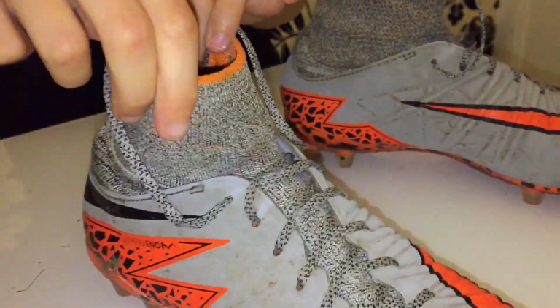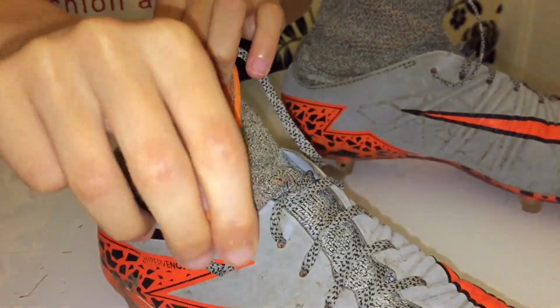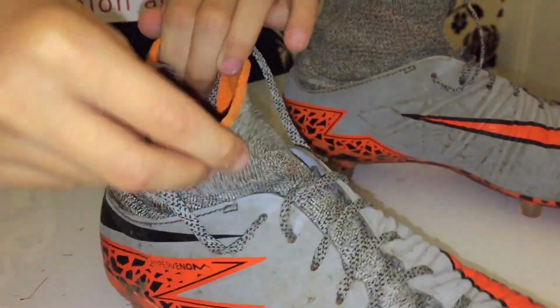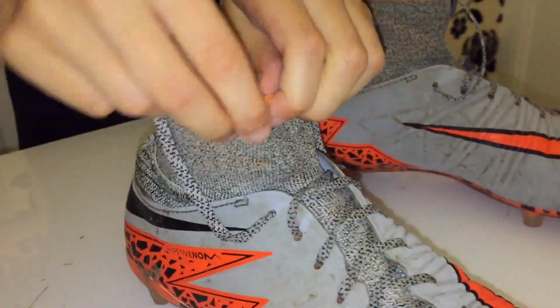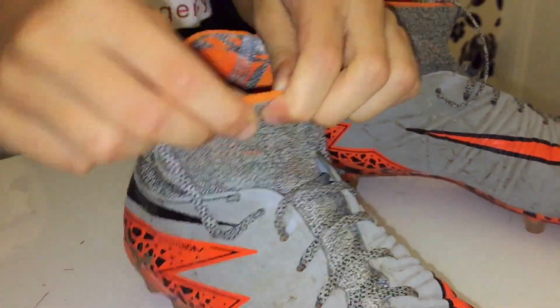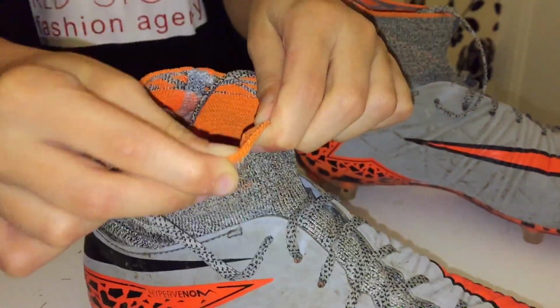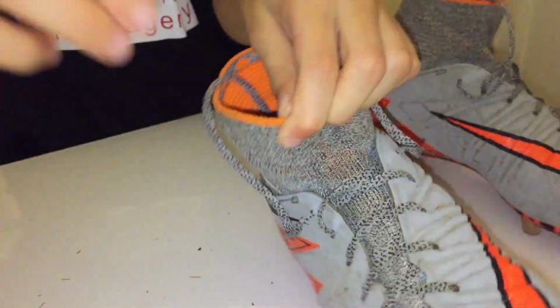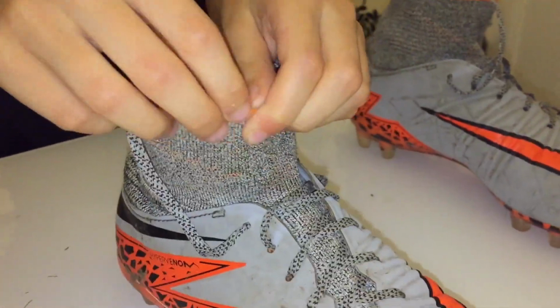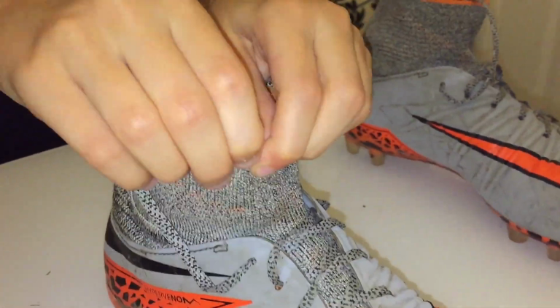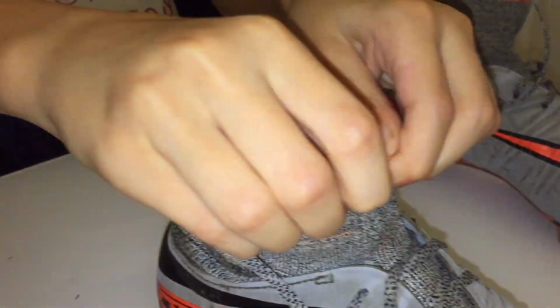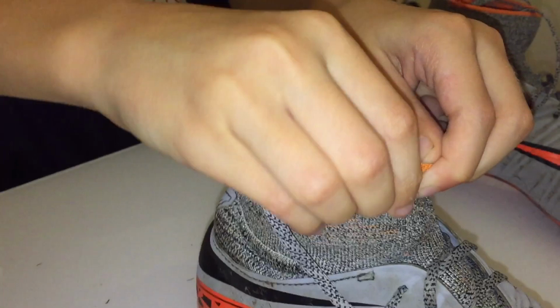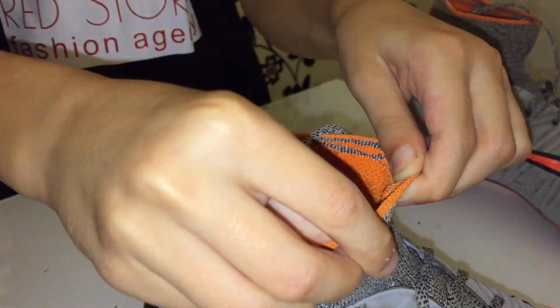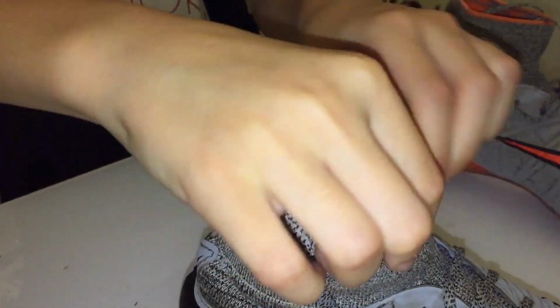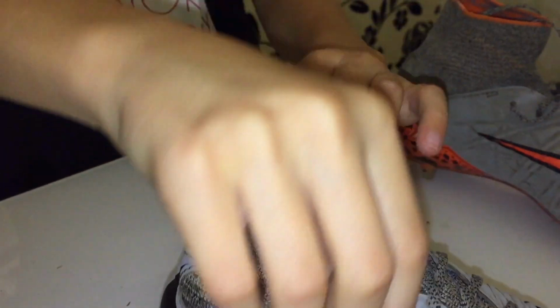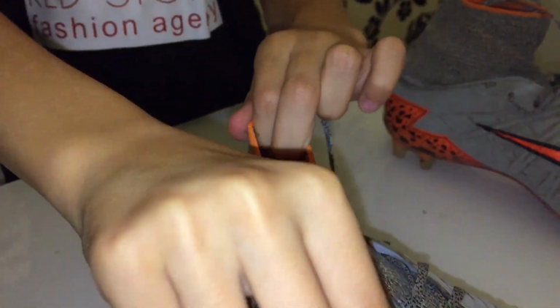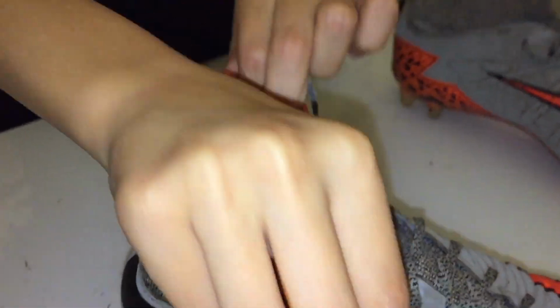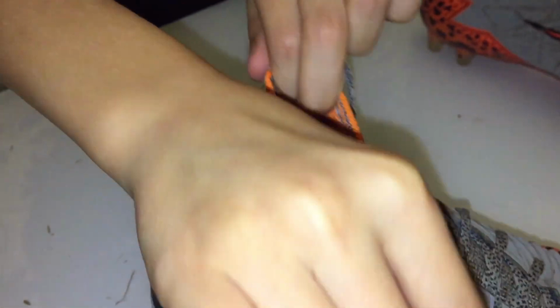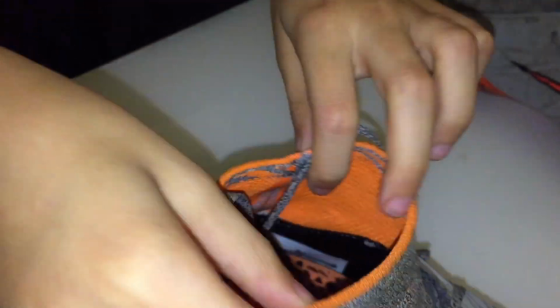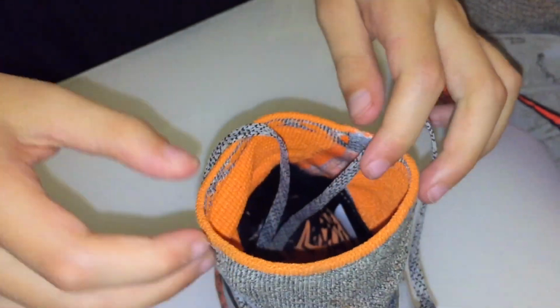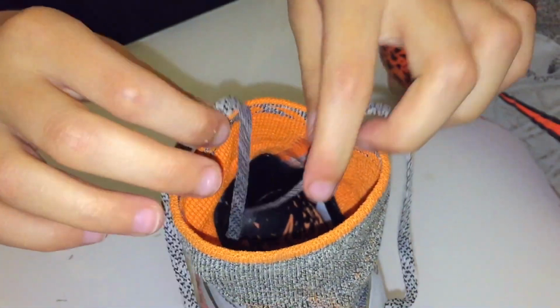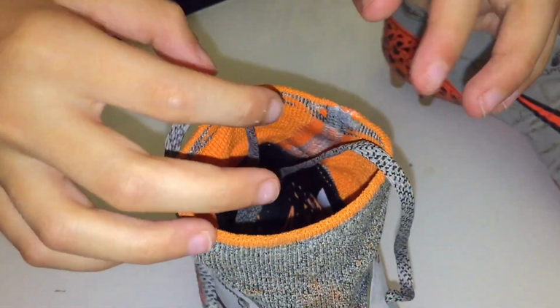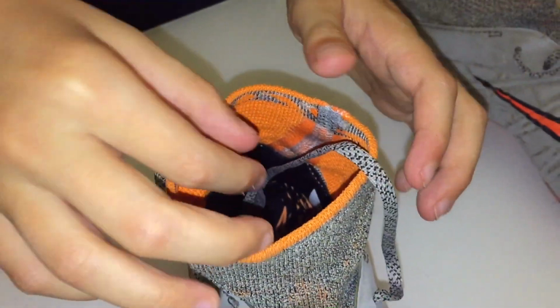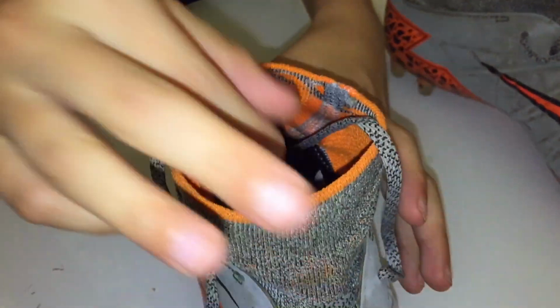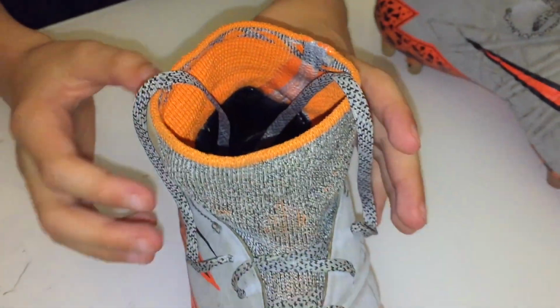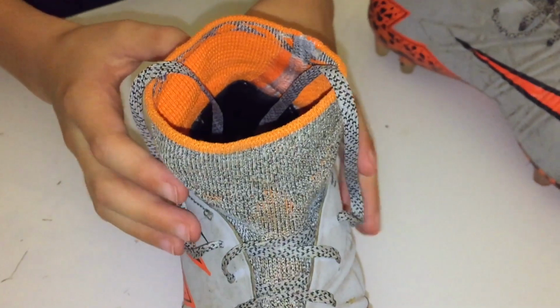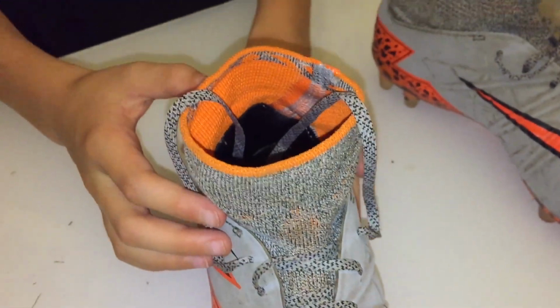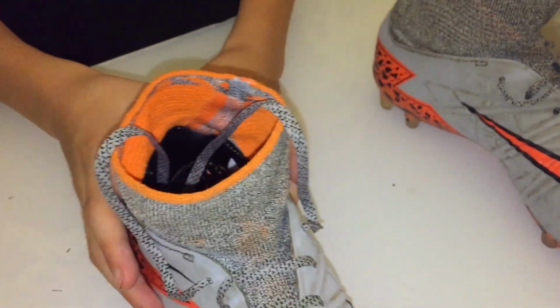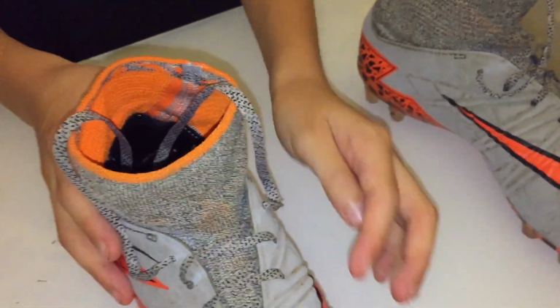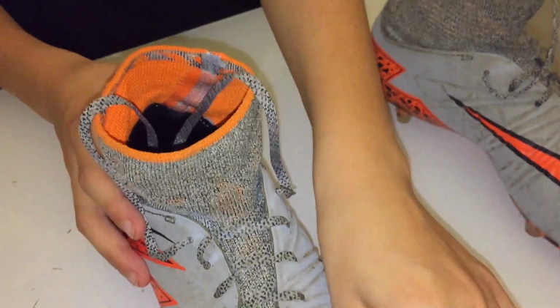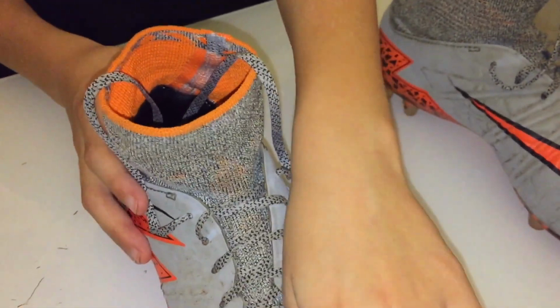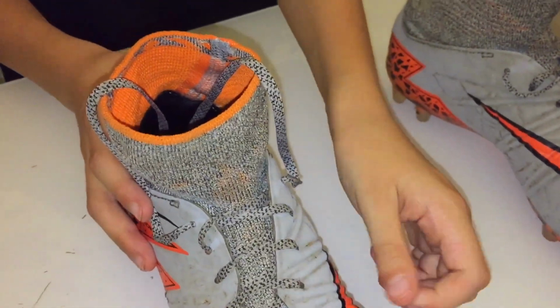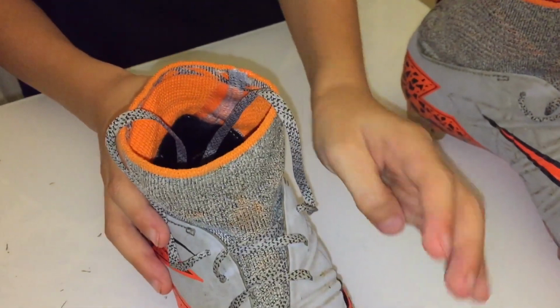The Wolf Gray boots are still flexible as well, and they're still in good shape. I've had them for about three to four months now.